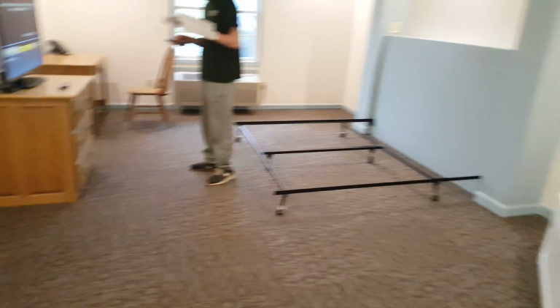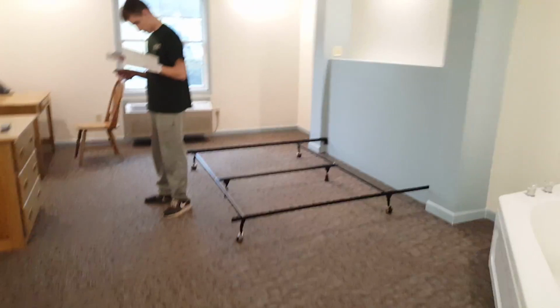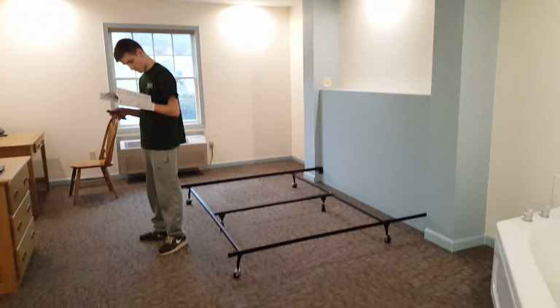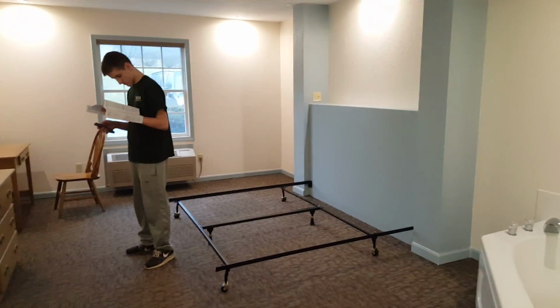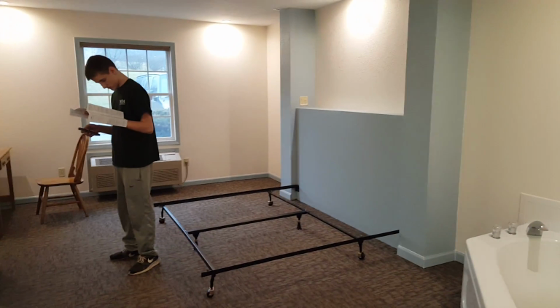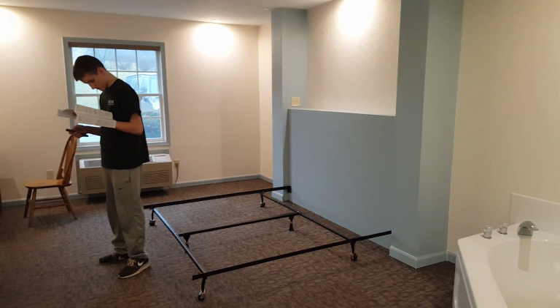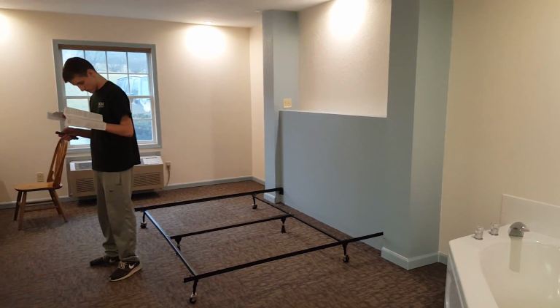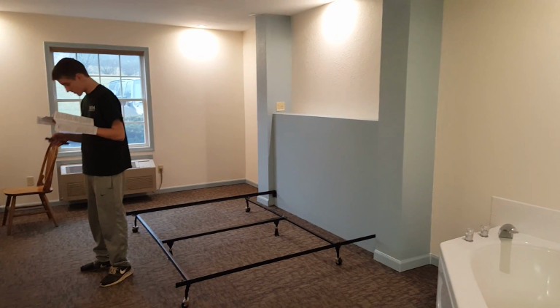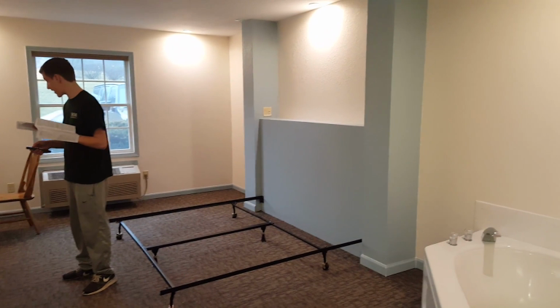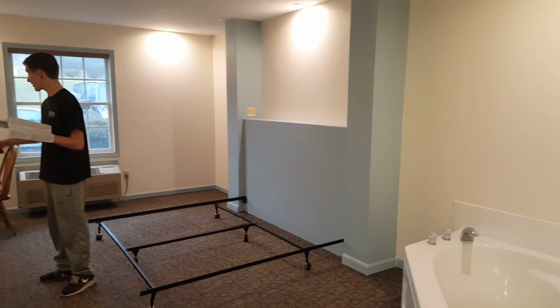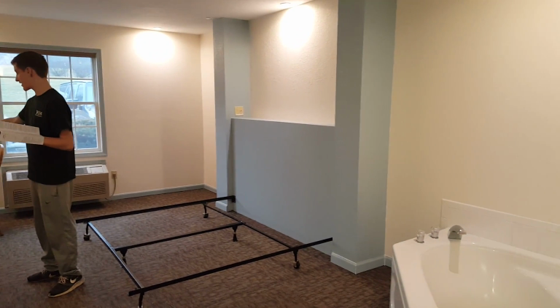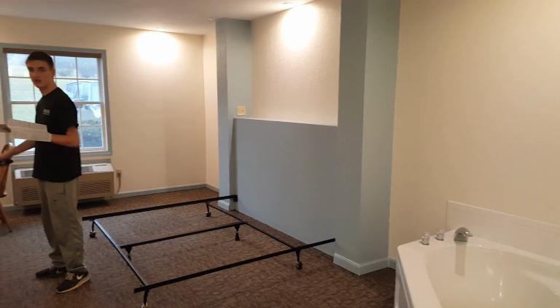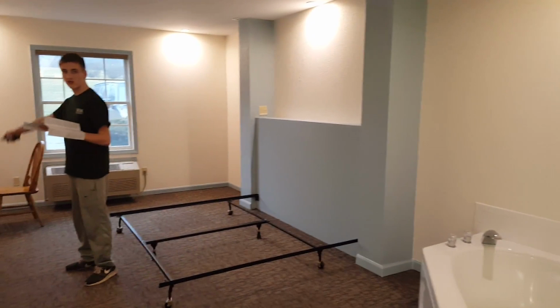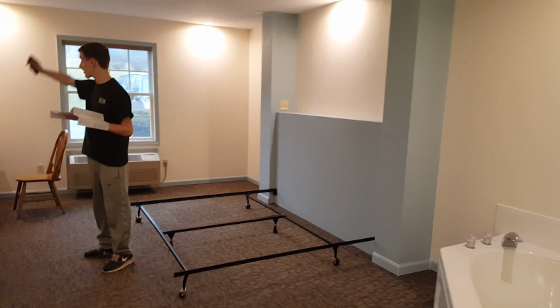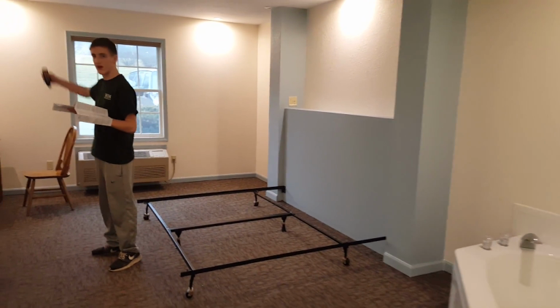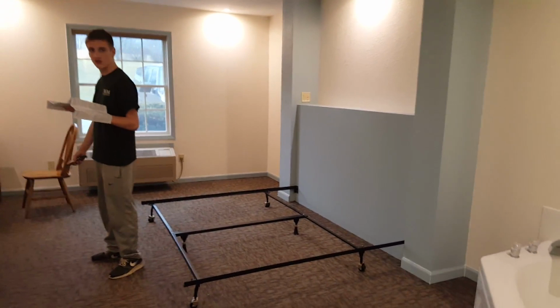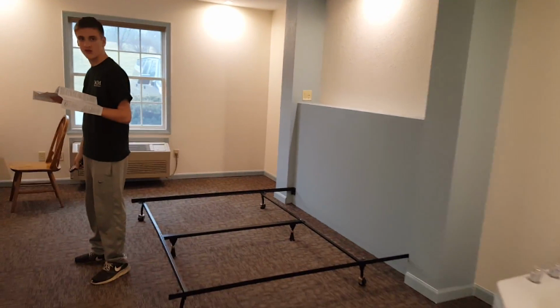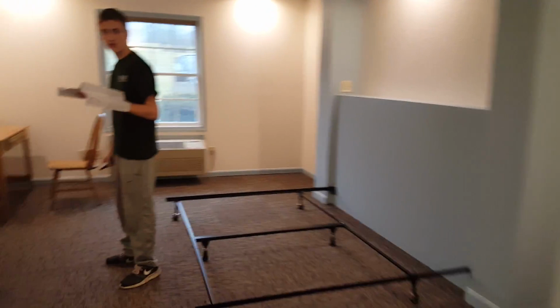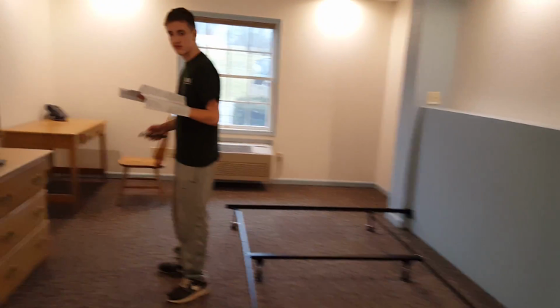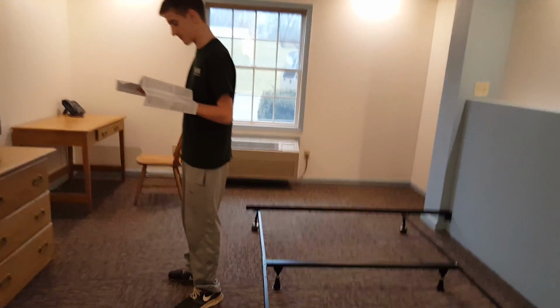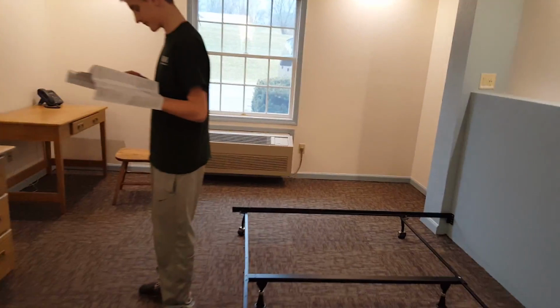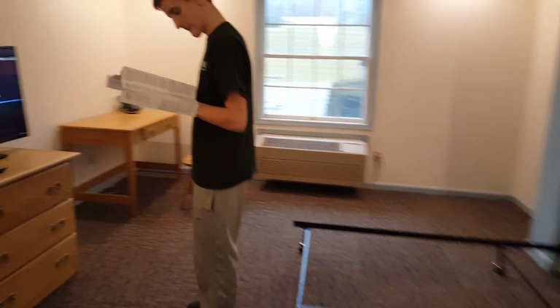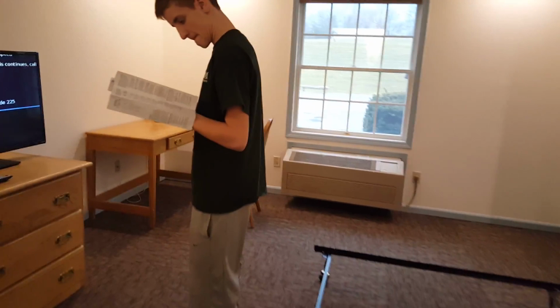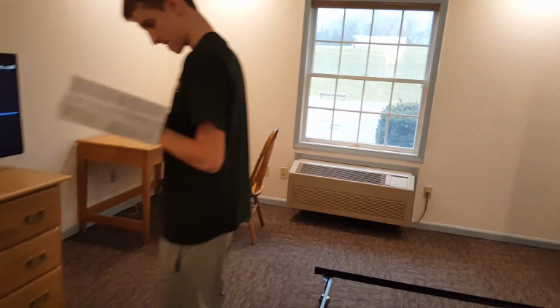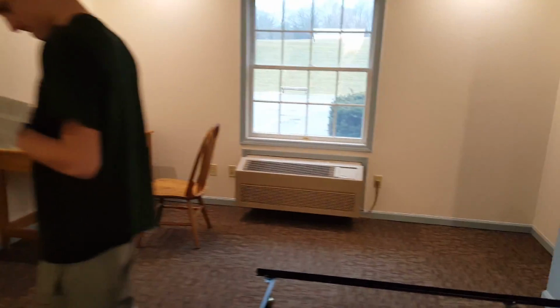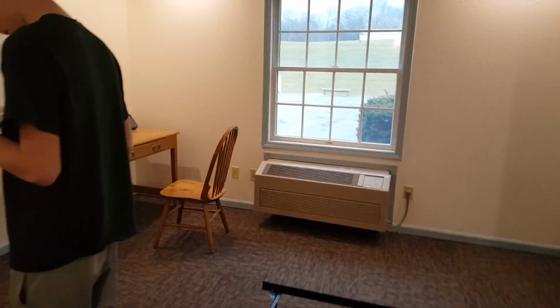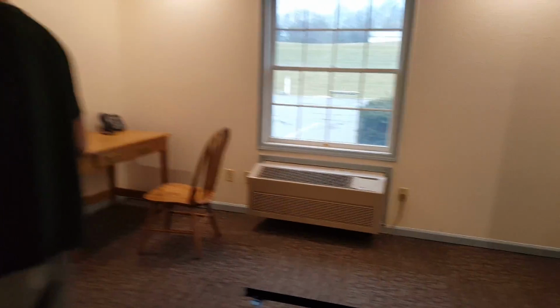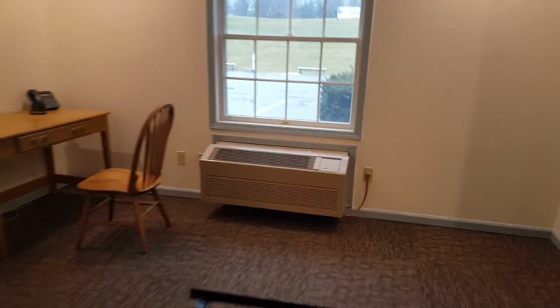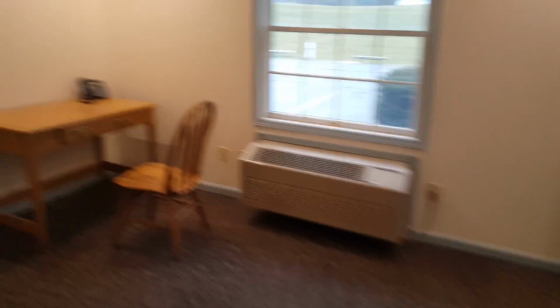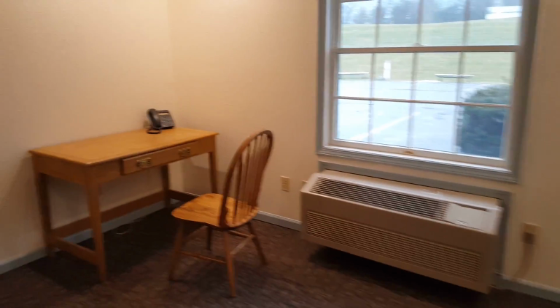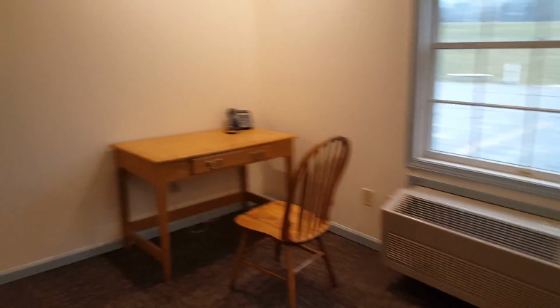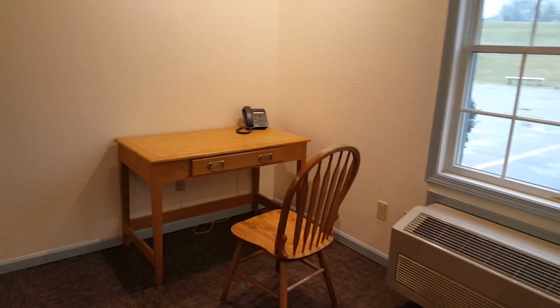I mean, that furniture will look okay, don't you think? Yeah, yeah. Now you know that we've got to hide all the cables, right? Okay.